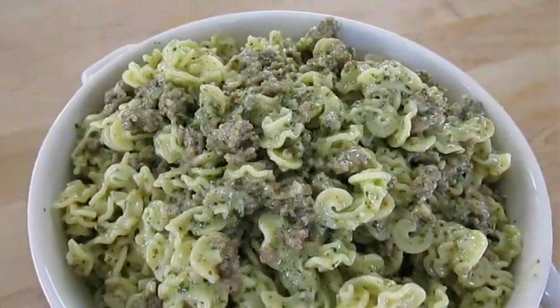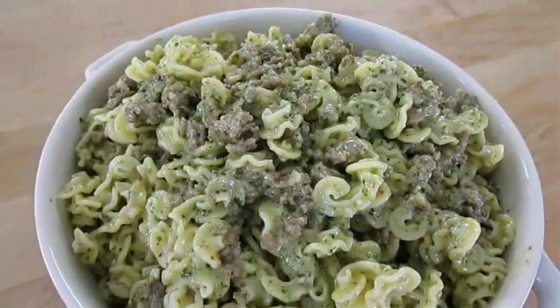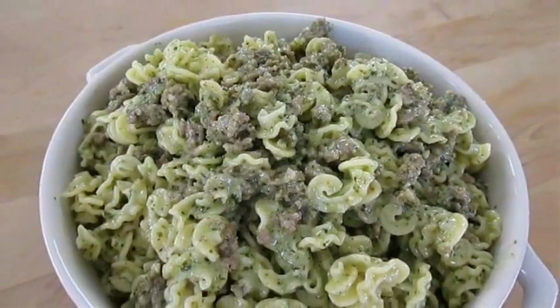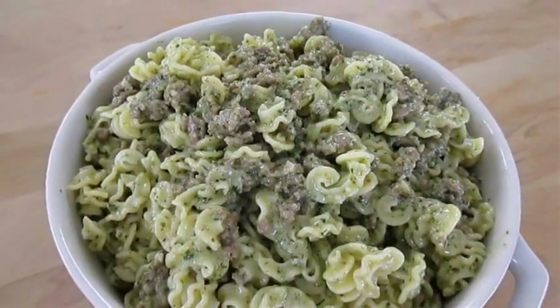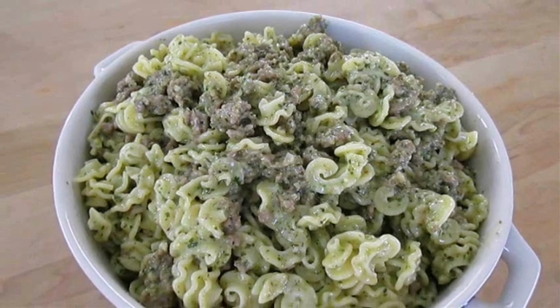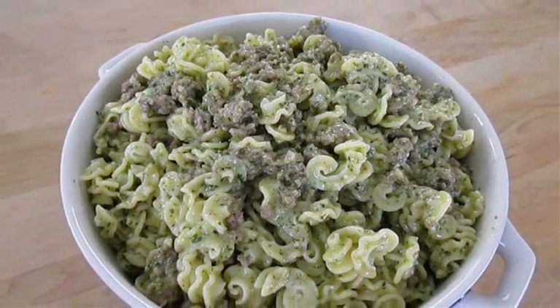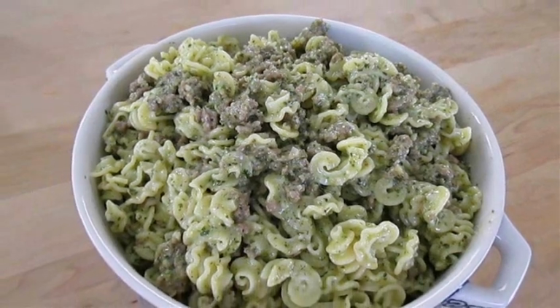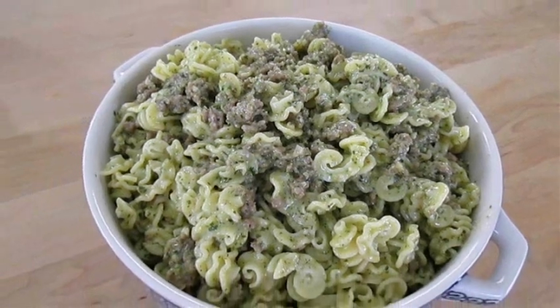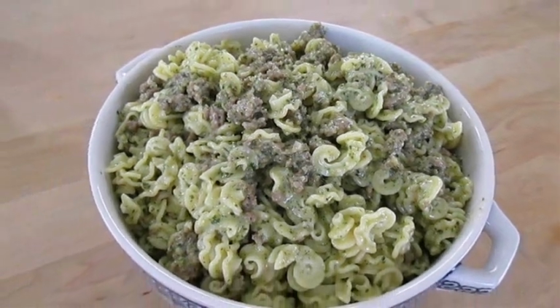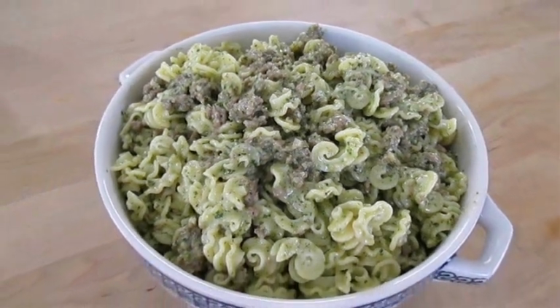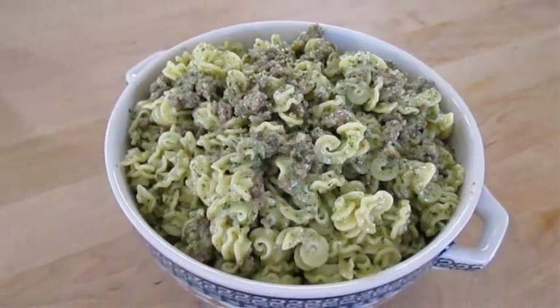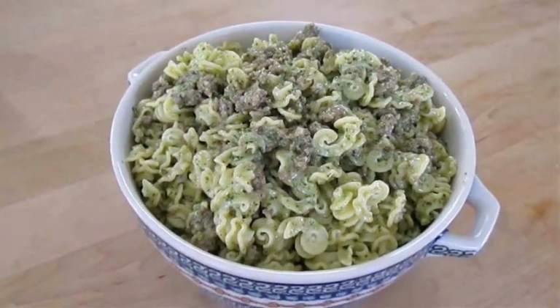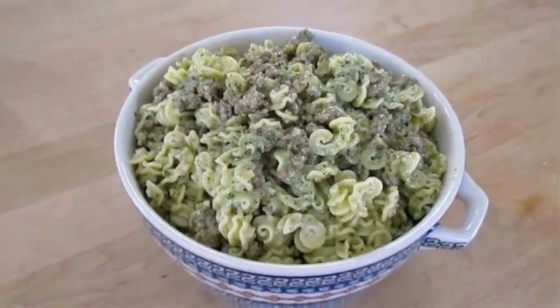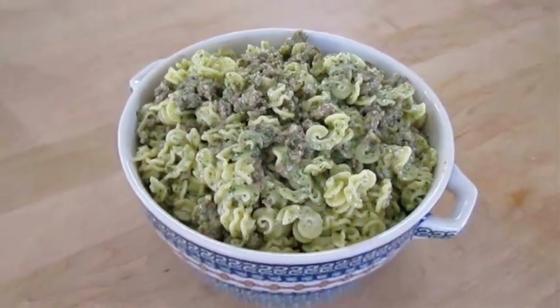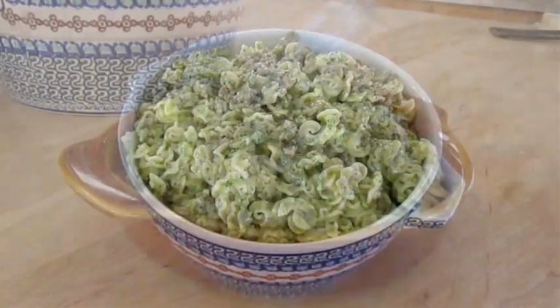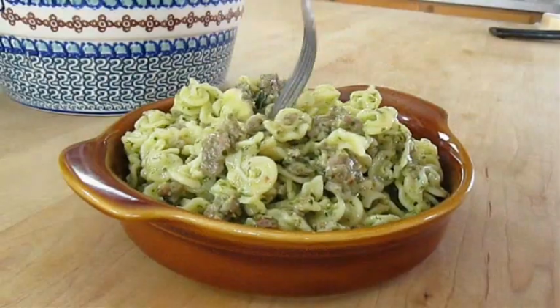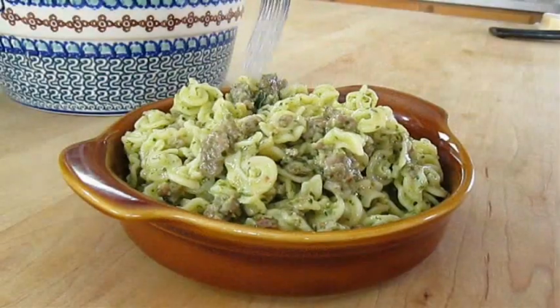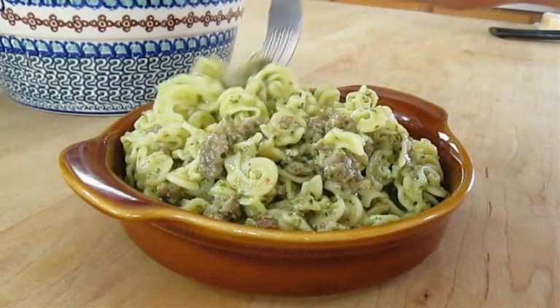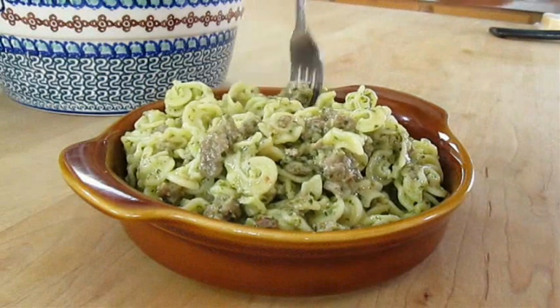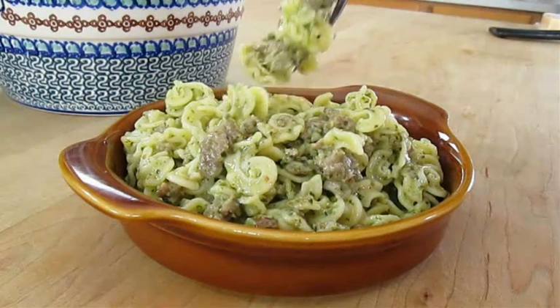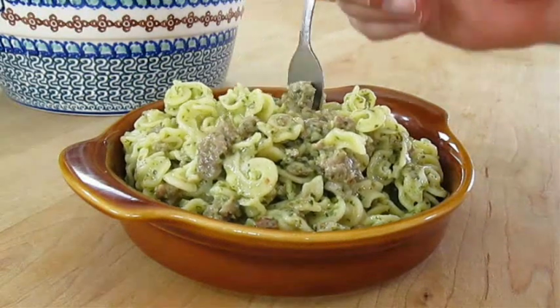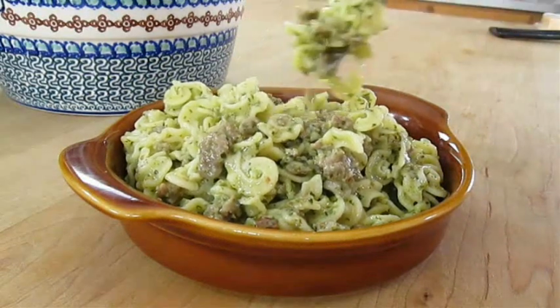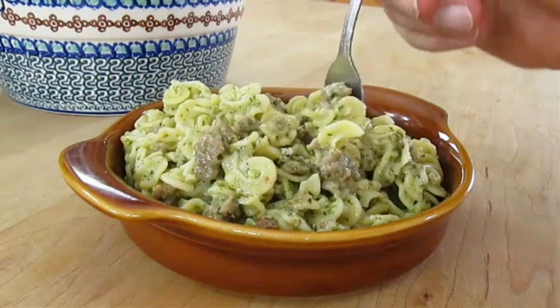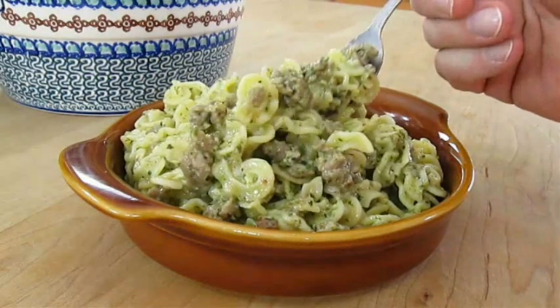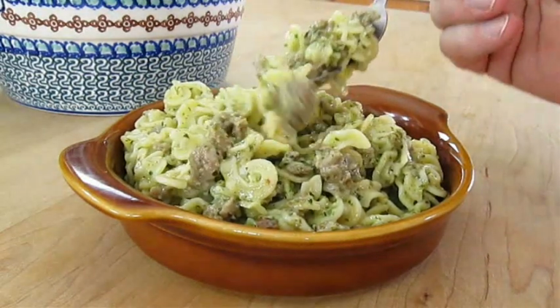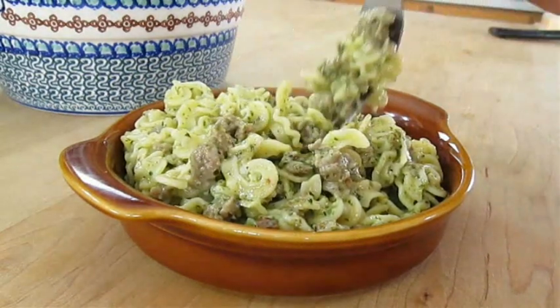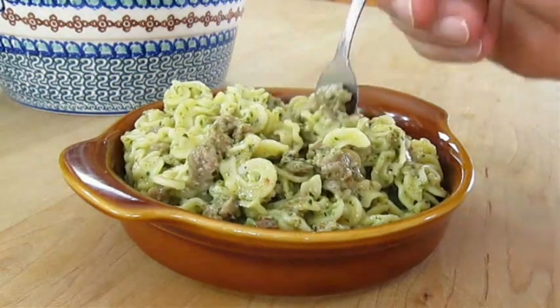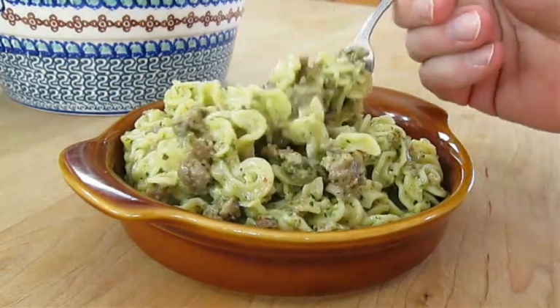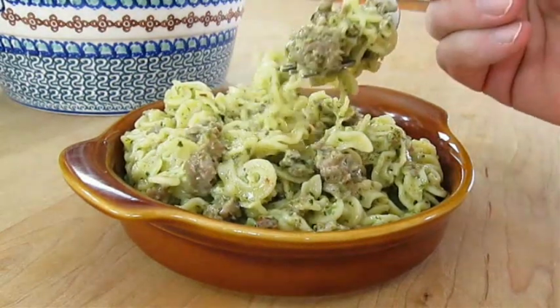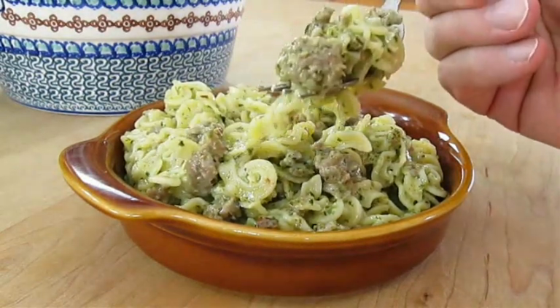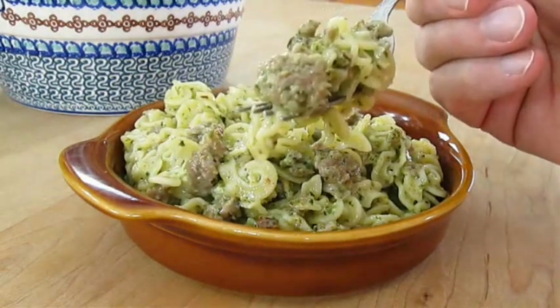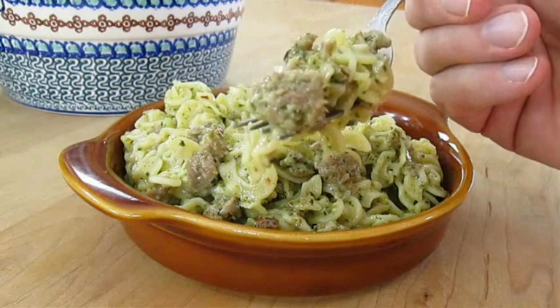And there you have it — basil pesto pasta with sausage, right here in the Poor Man's Gourmet Kitchen. Thank you for watching, and be sure to stop by PoorMansGourmetKitchen.com for more recipes and exact ingredients.